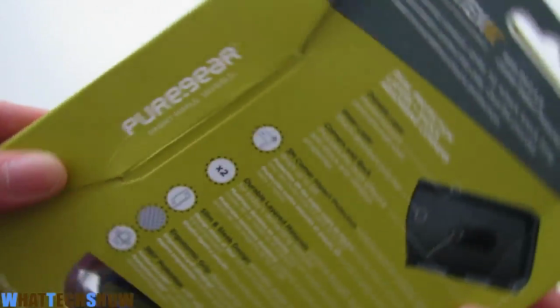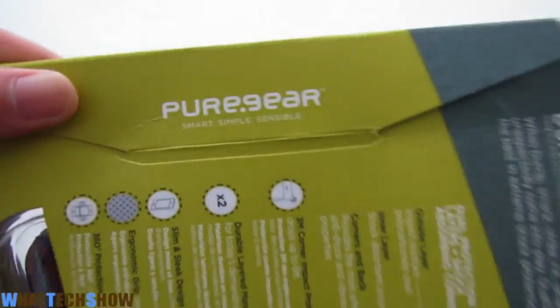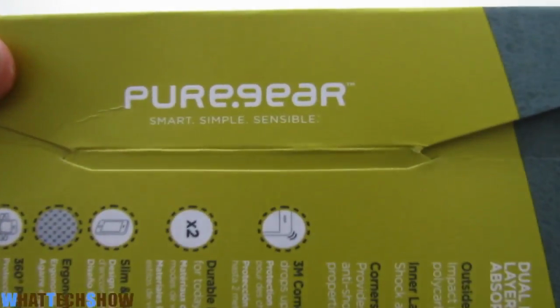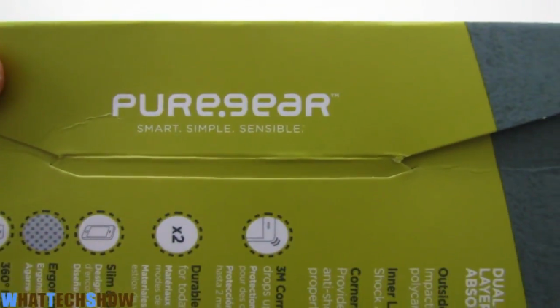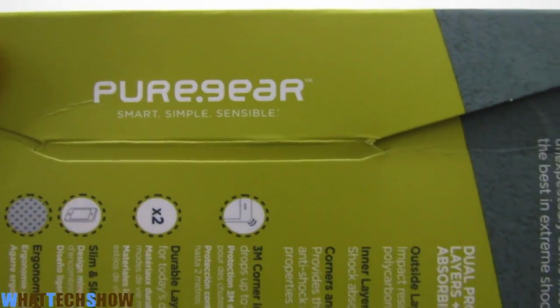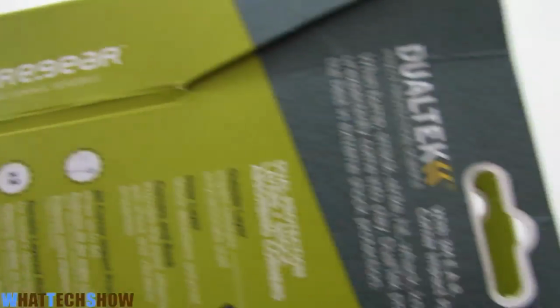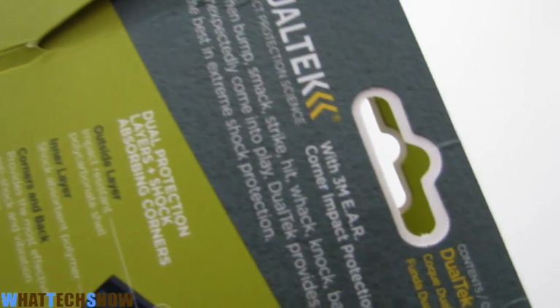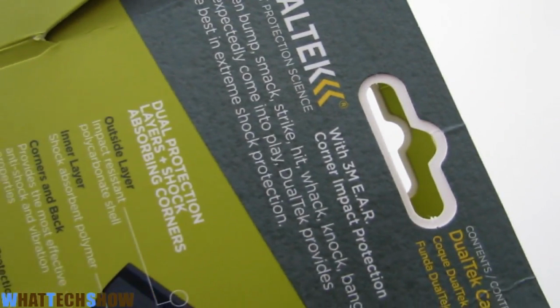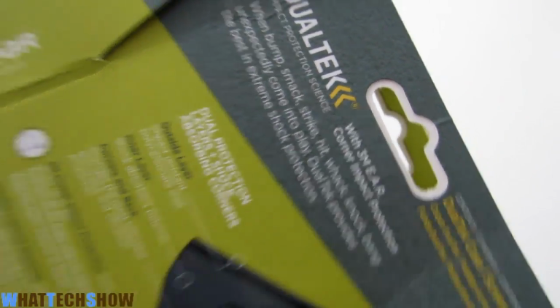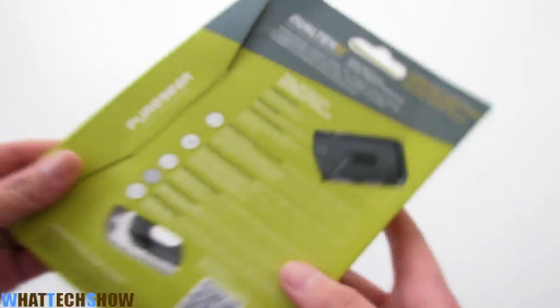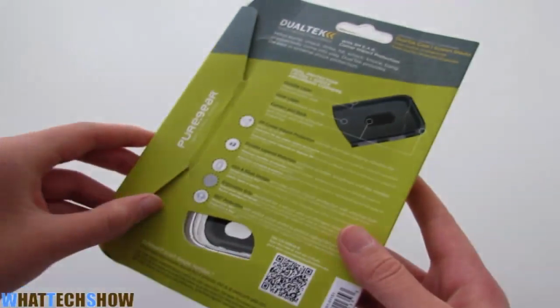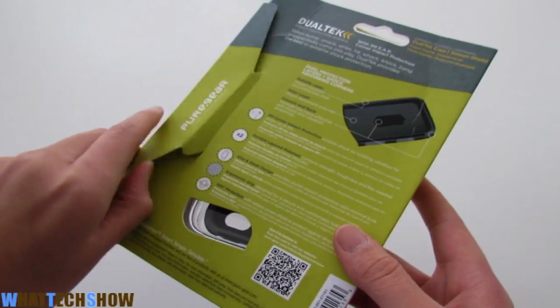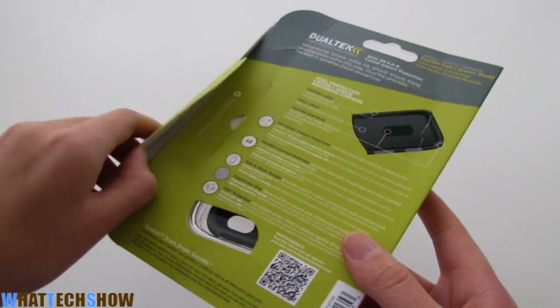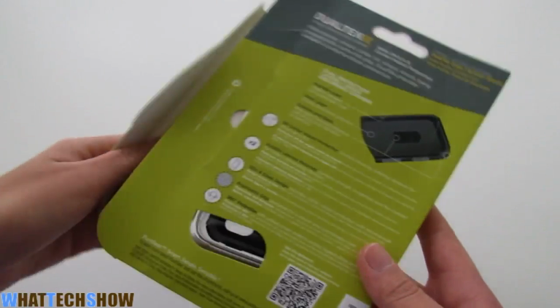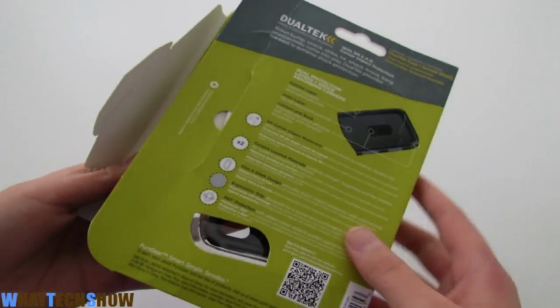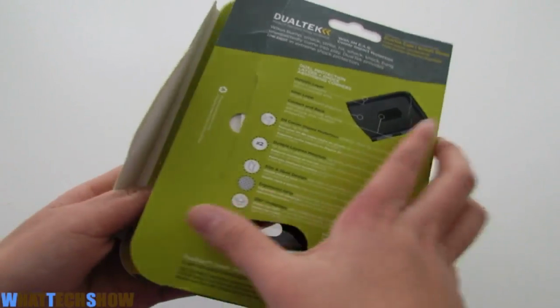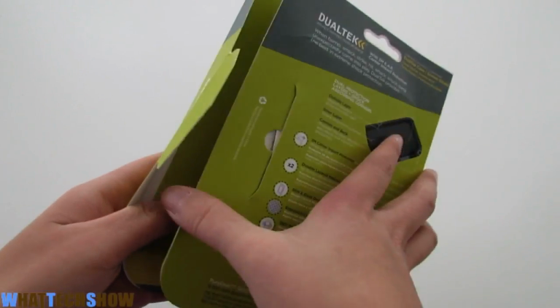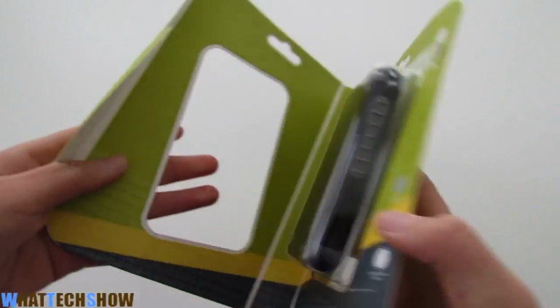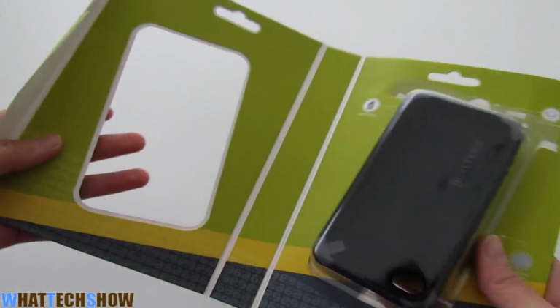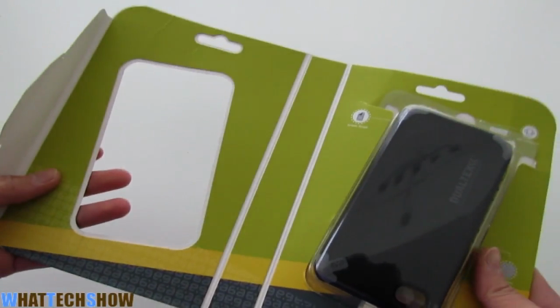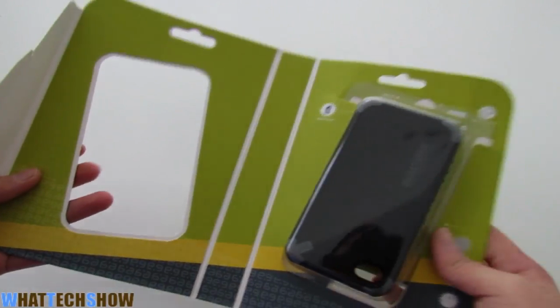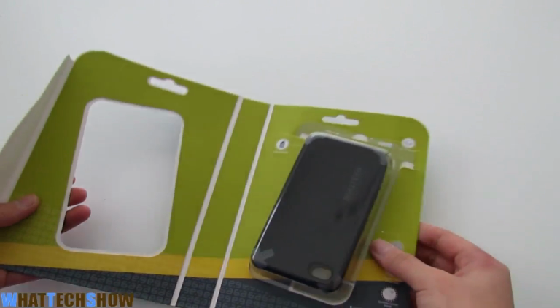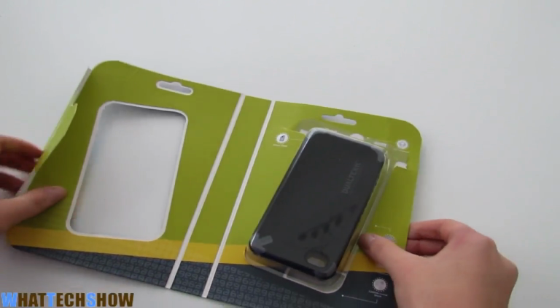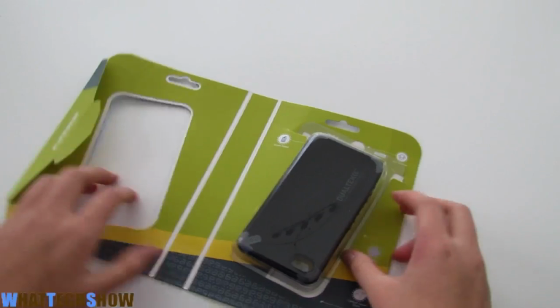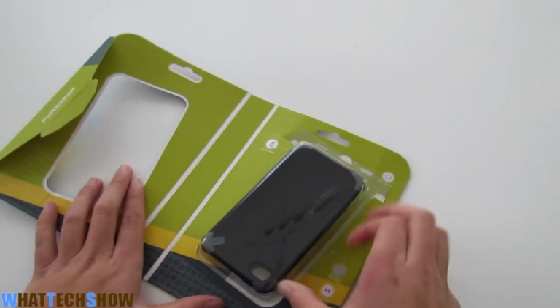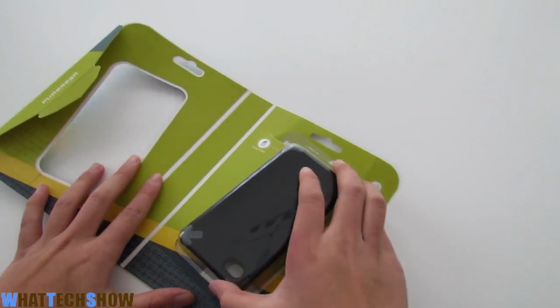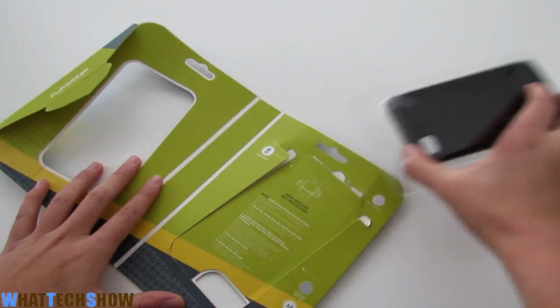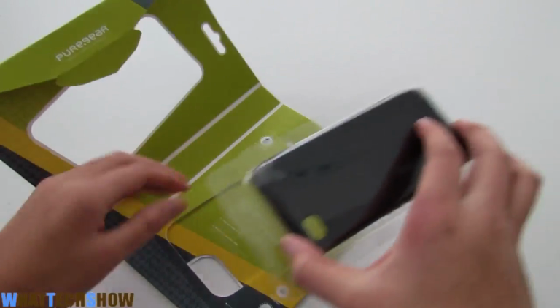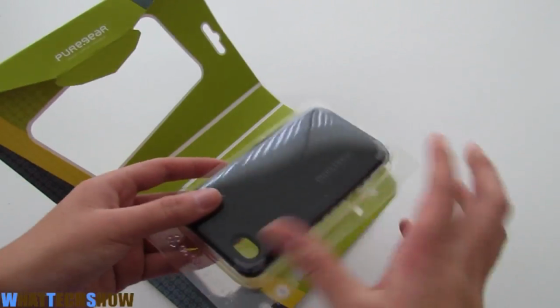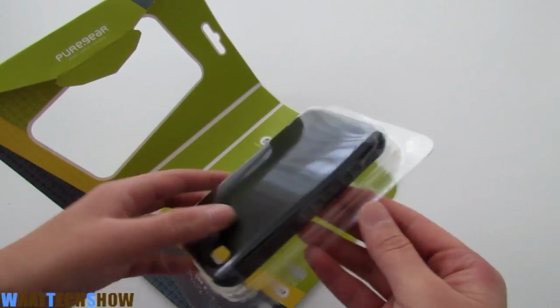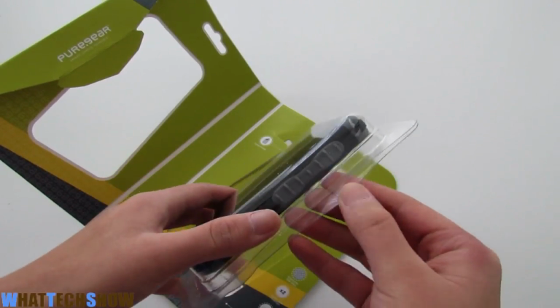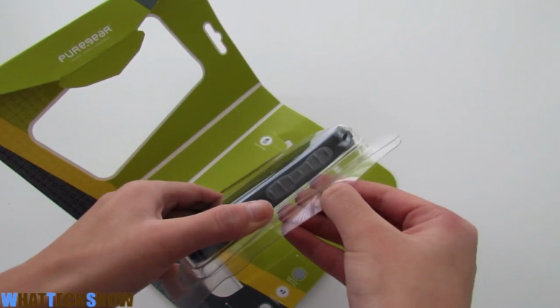It's definitely a very protective case. I think it's more protective than most OtterBox cases — that is my opinion, you might not think the same thing — but I really do think that this case is way more protective than most OtterBox cases.